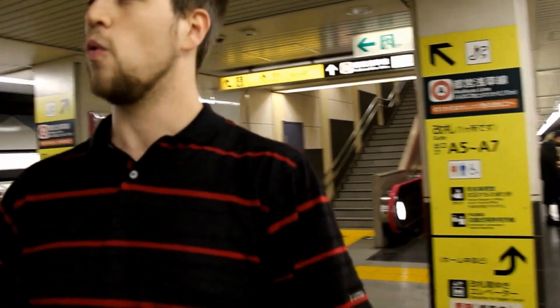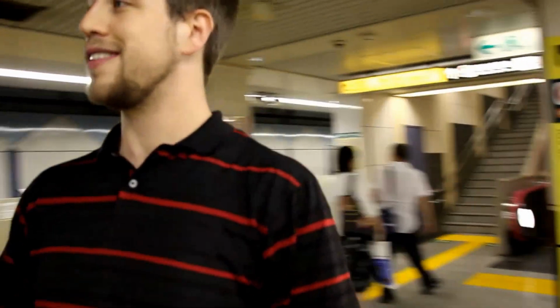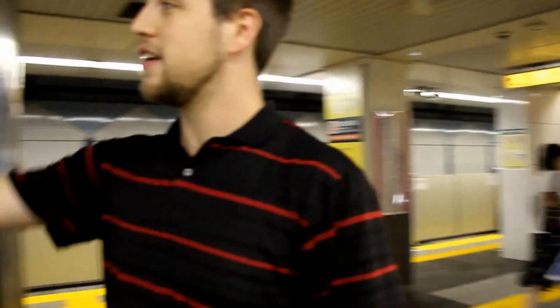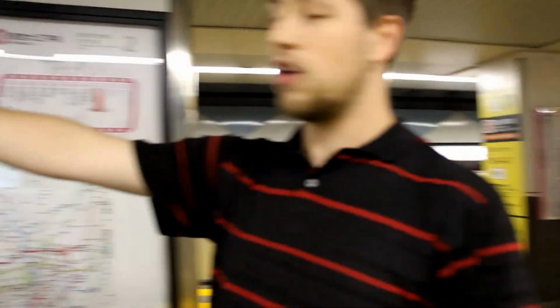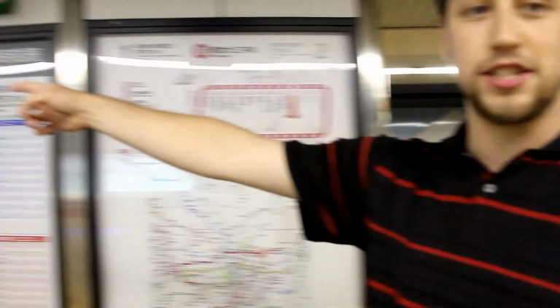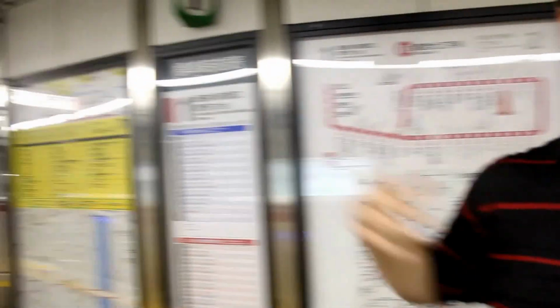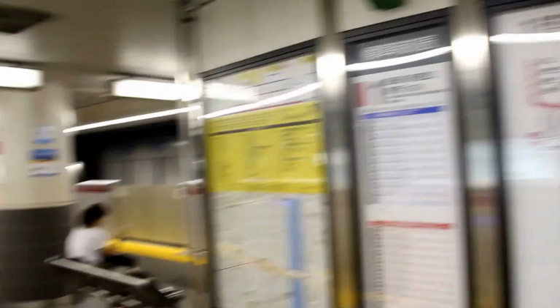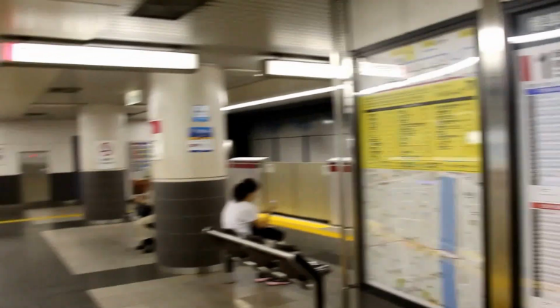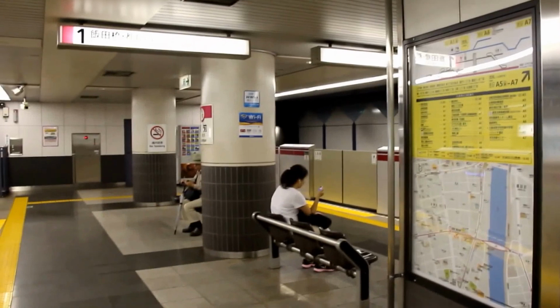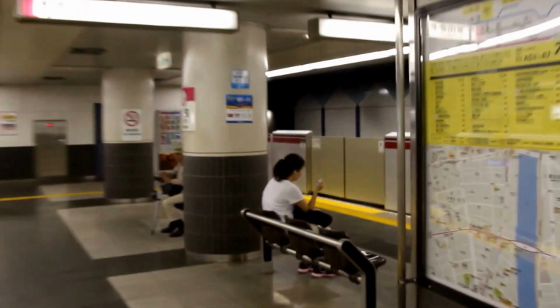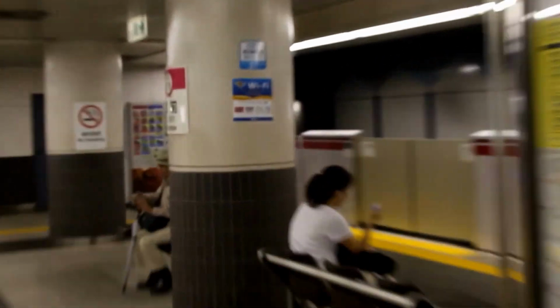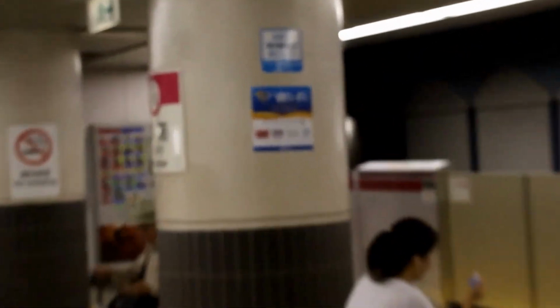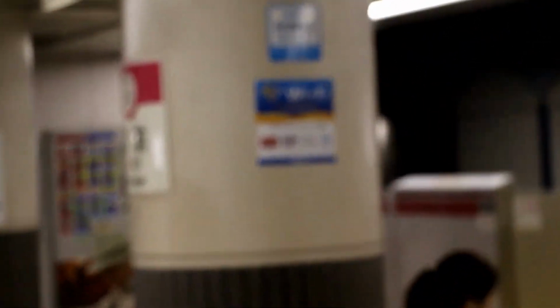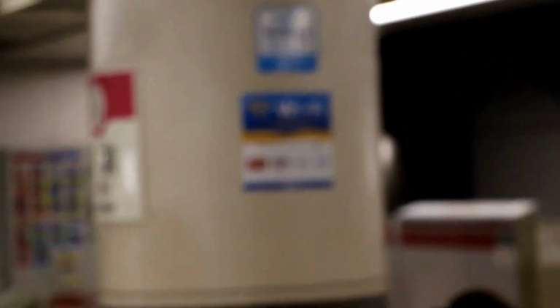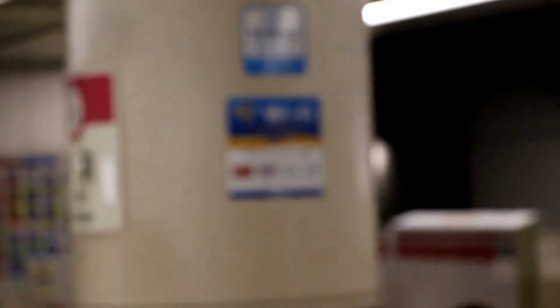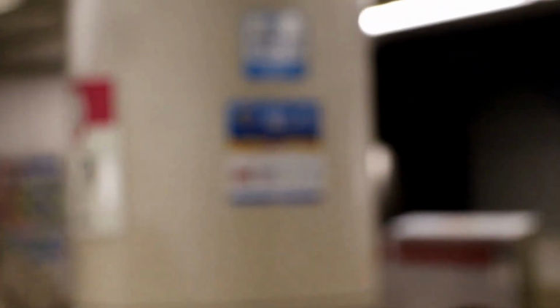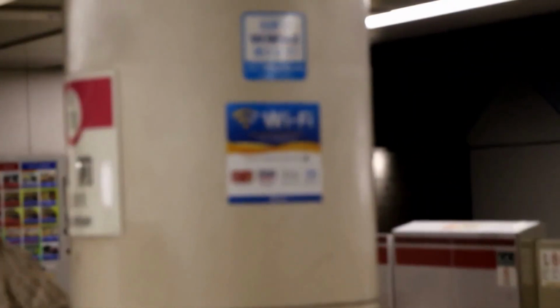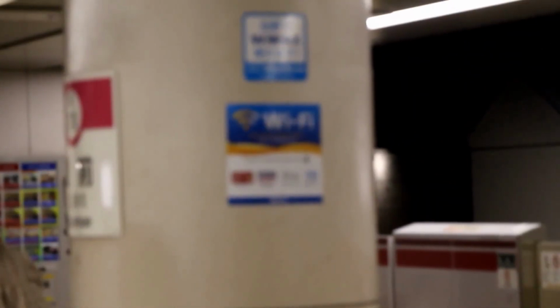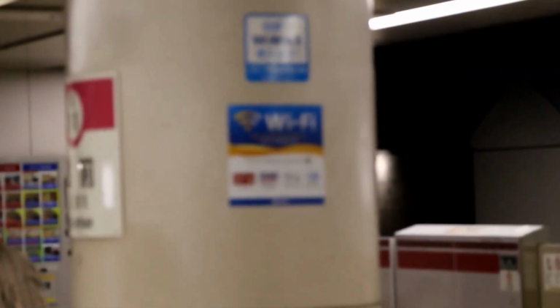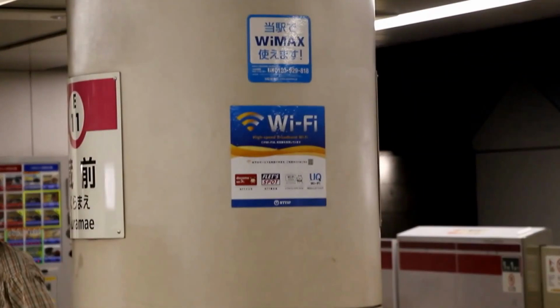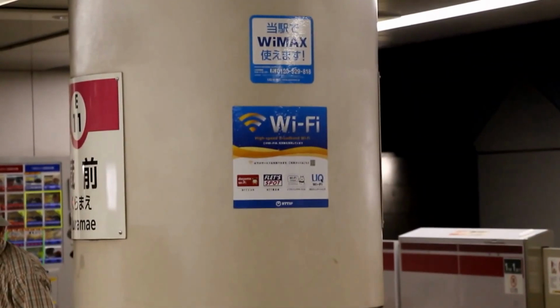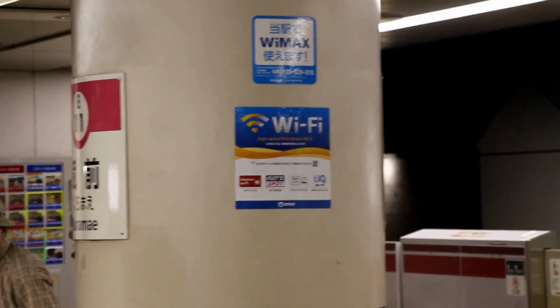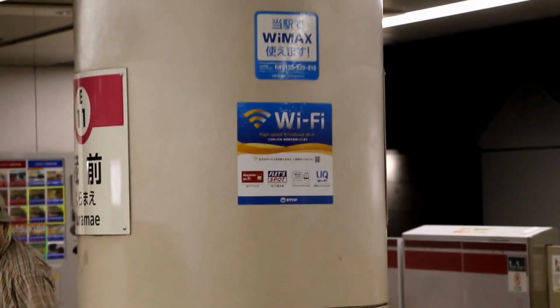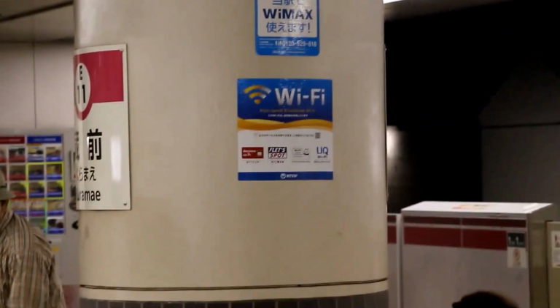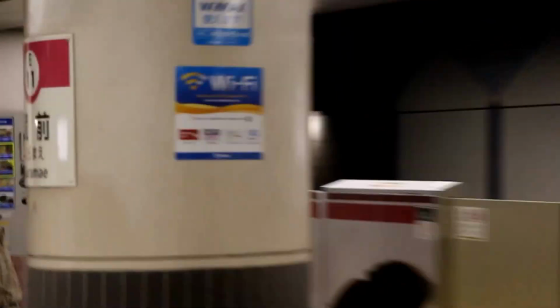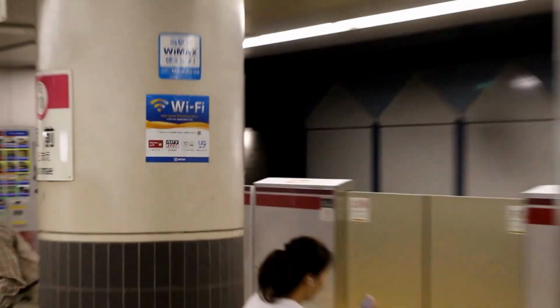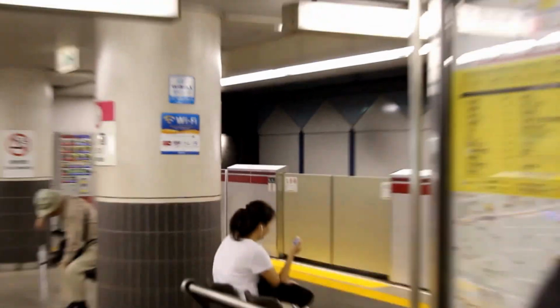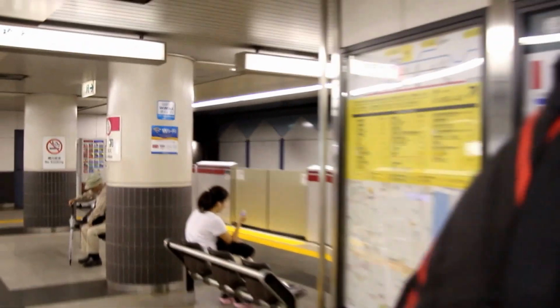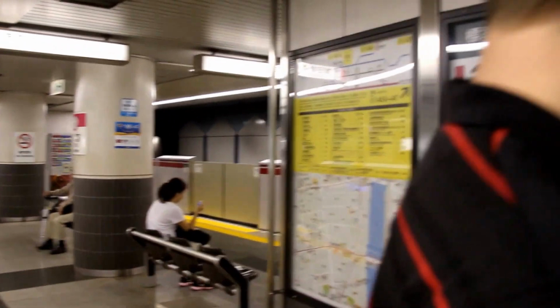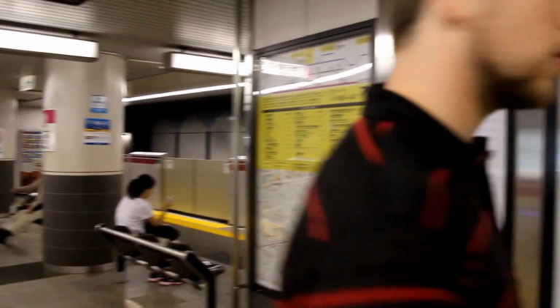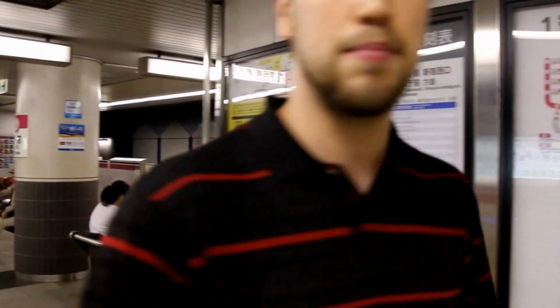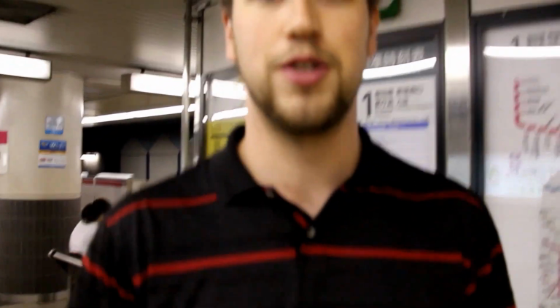One other thing: all stations we've been to feature free Wi-Fi in the station, which is very helpful. And our train is approaching now, so we'll hop on shortly.